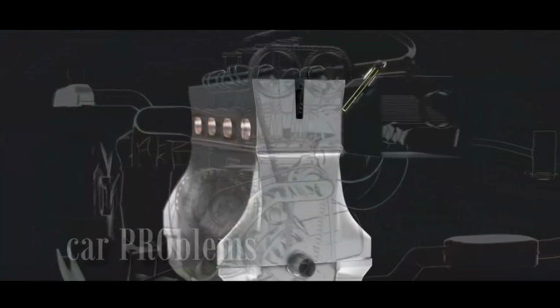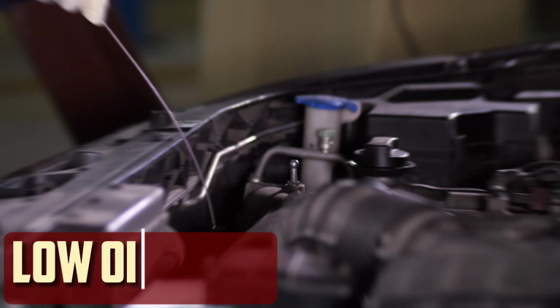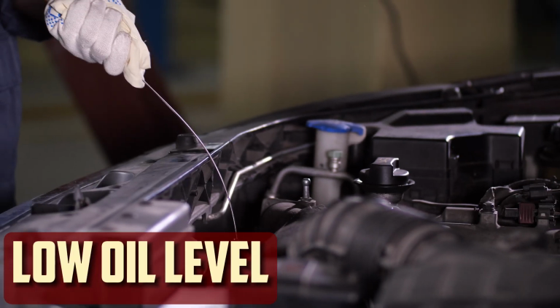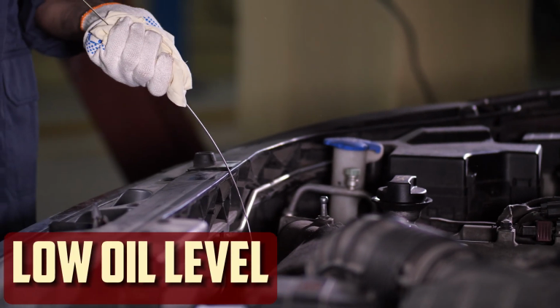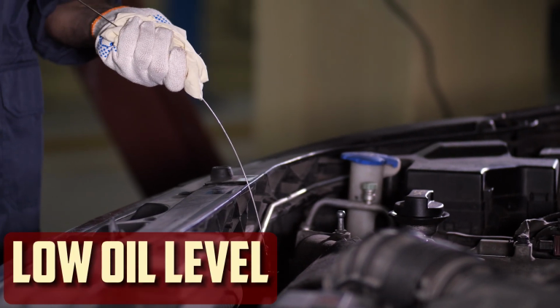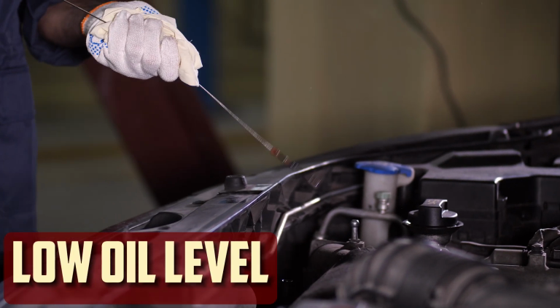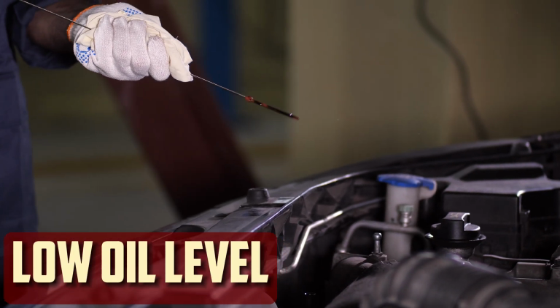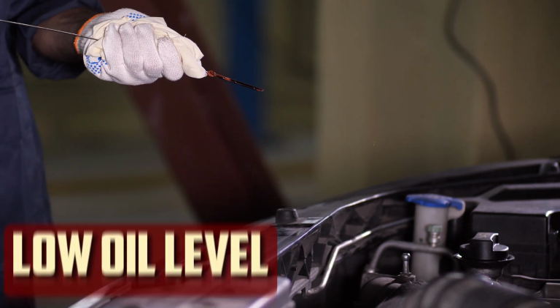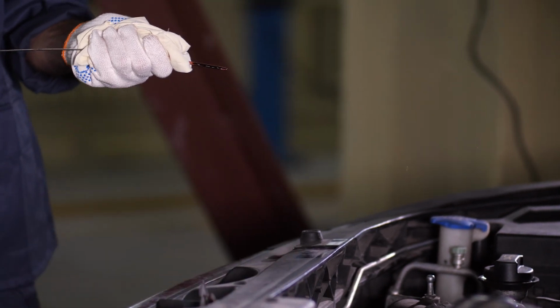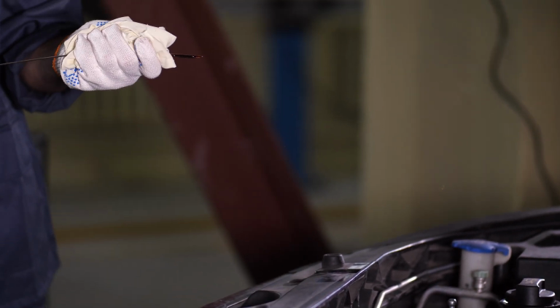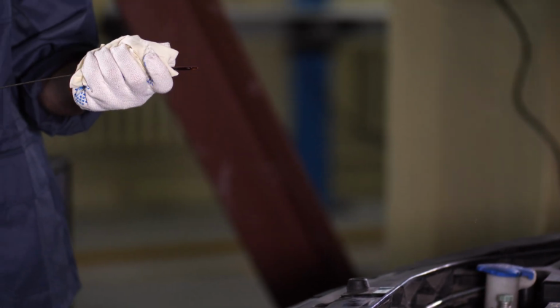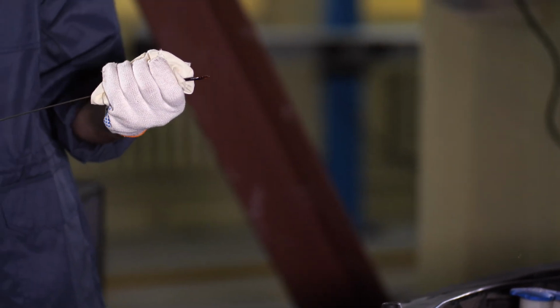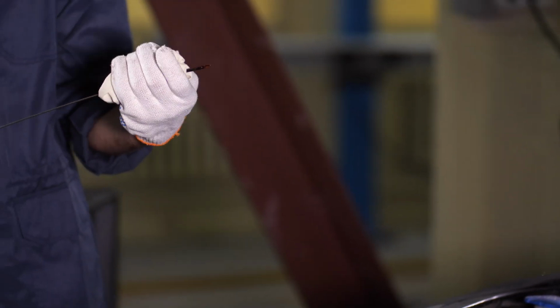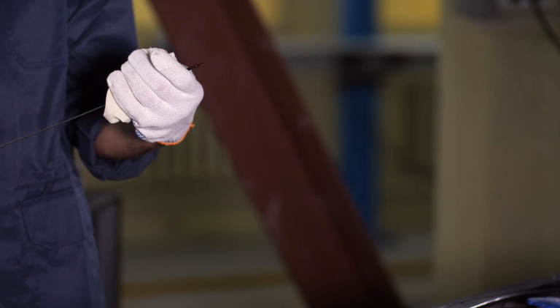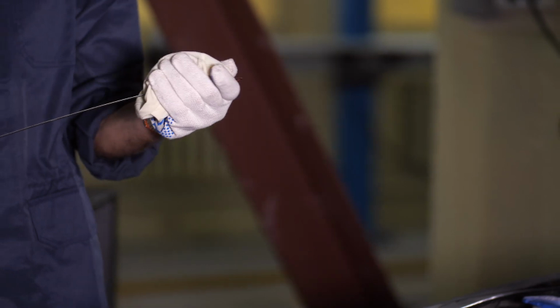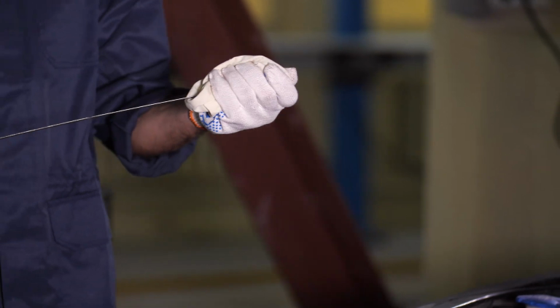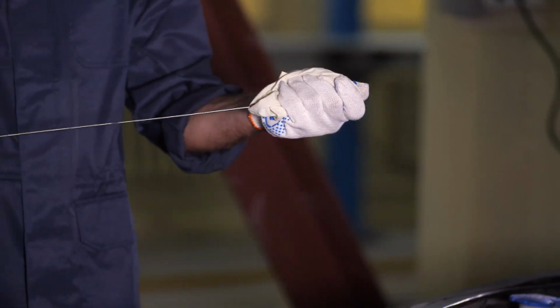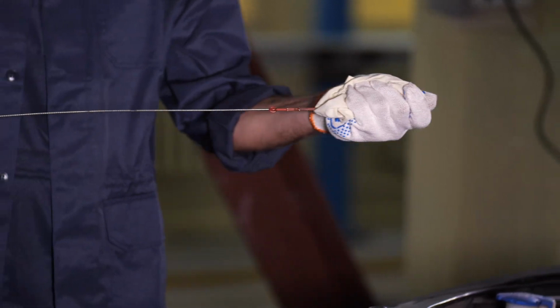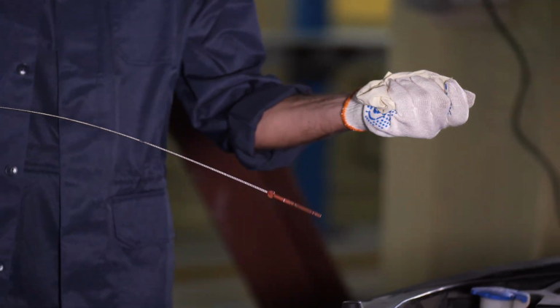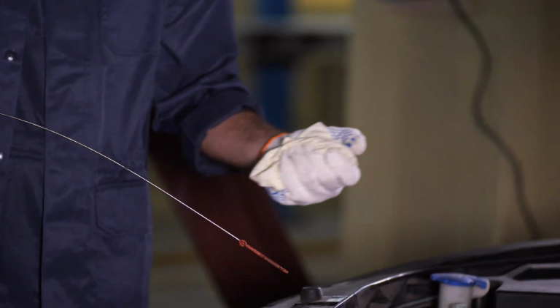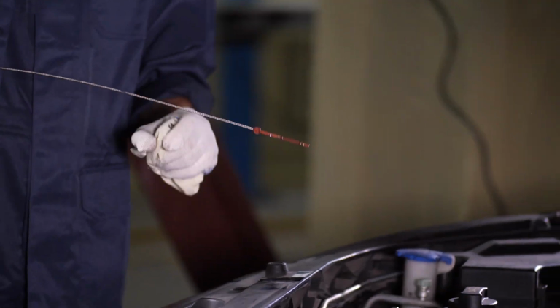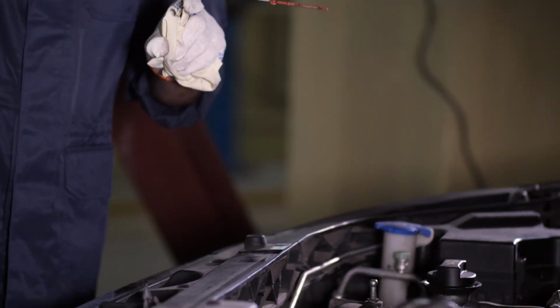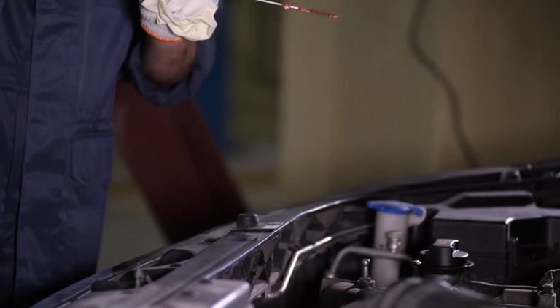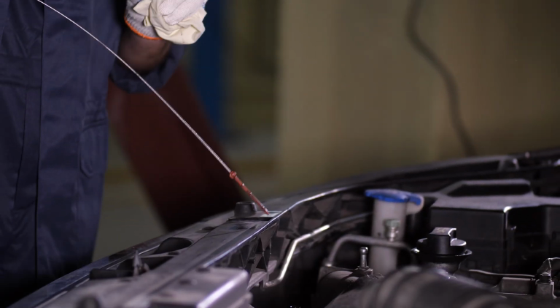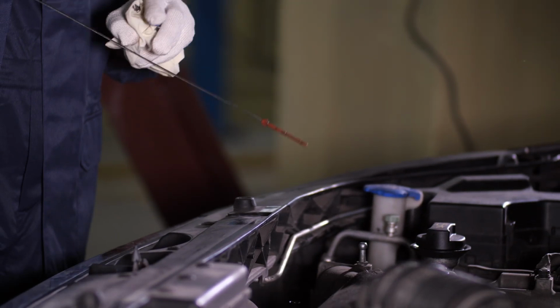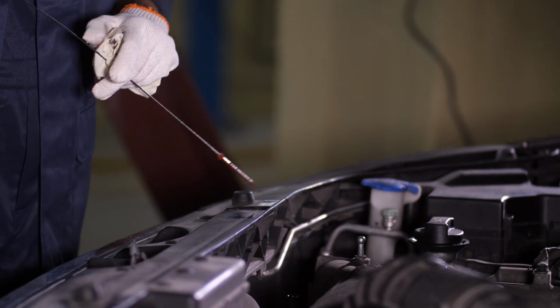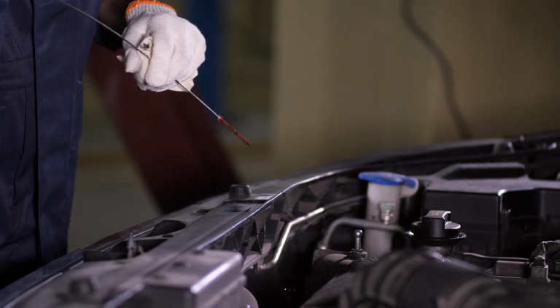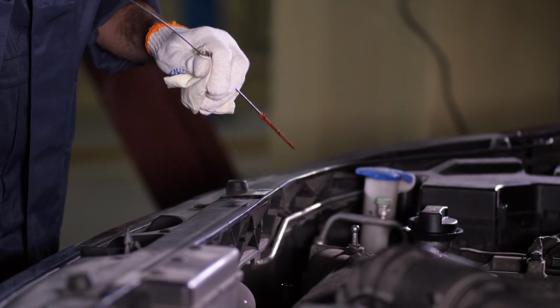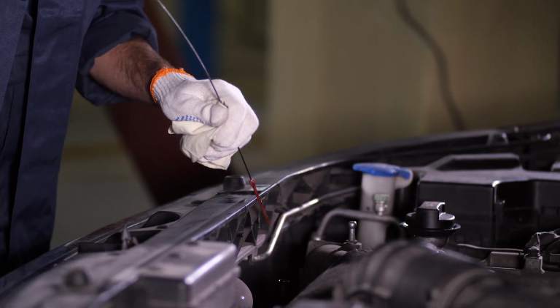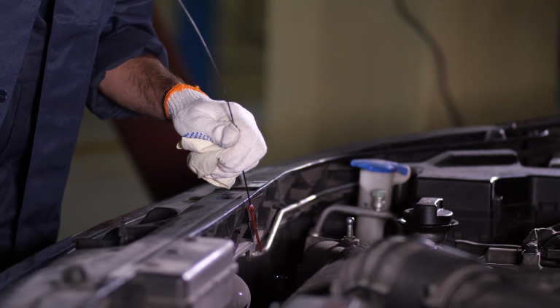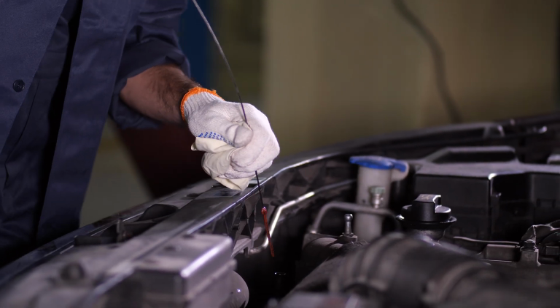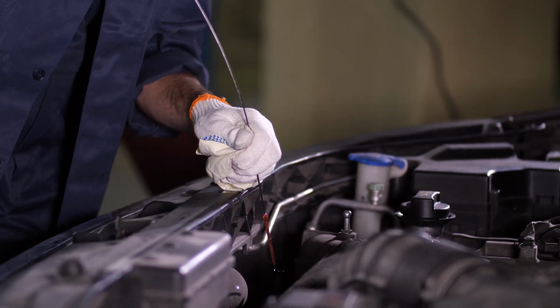Low oil level. When the system is topped off, the ticking will stop, which is typically the result of low oil. Insufficient oil in the engine causes the pressure to drop and ticking to start.